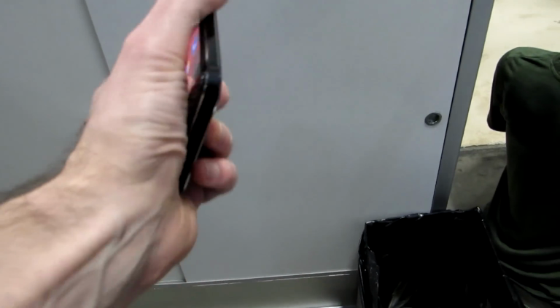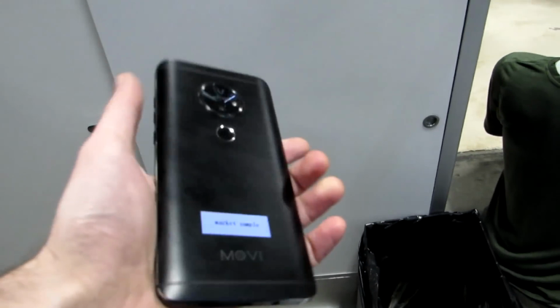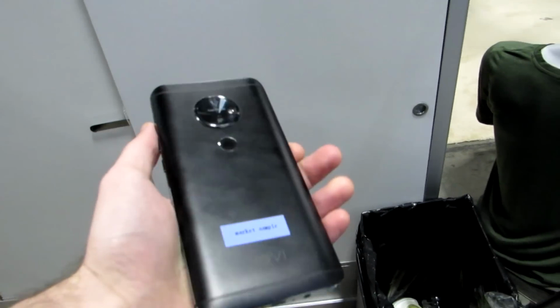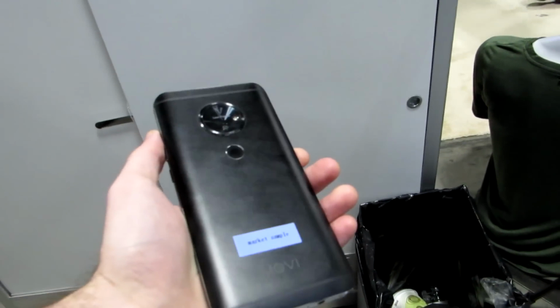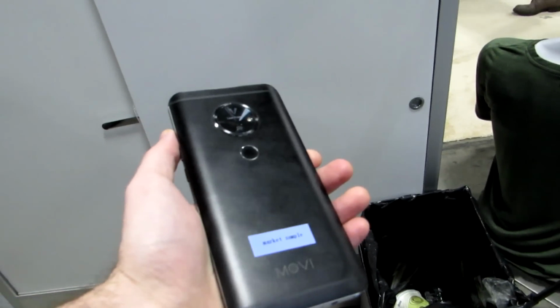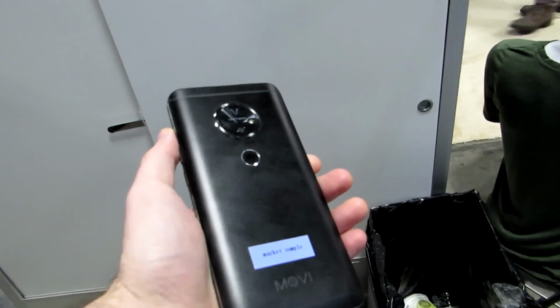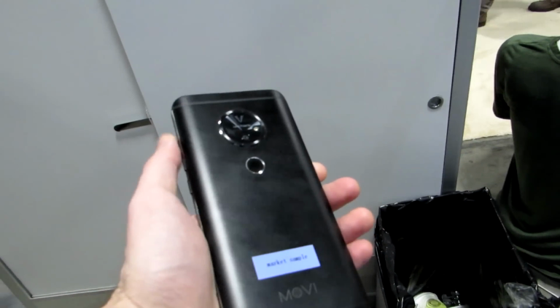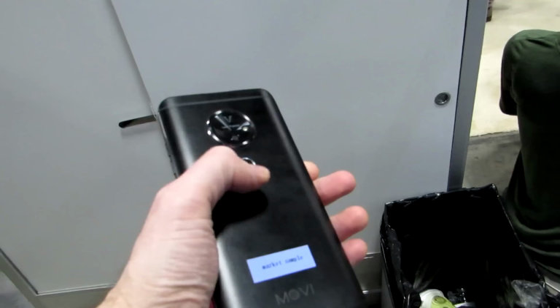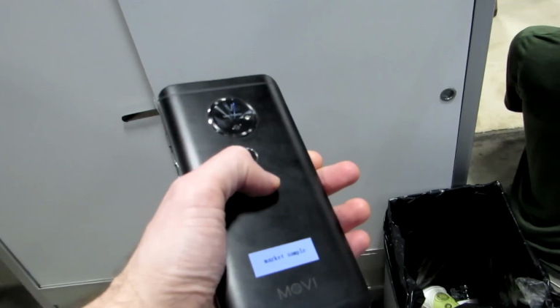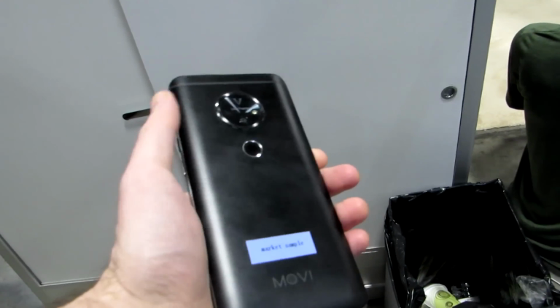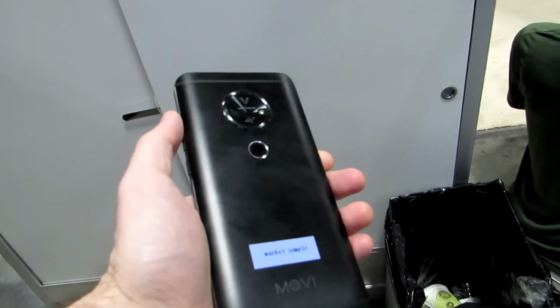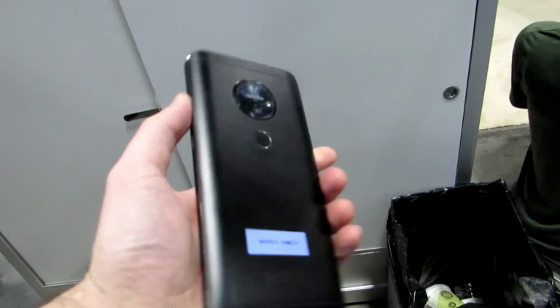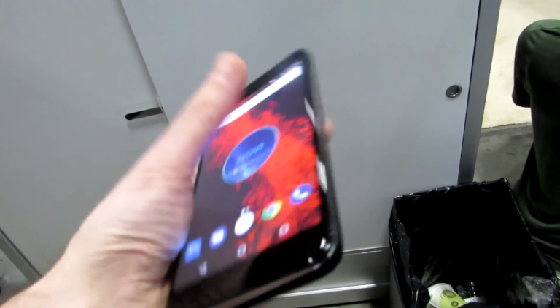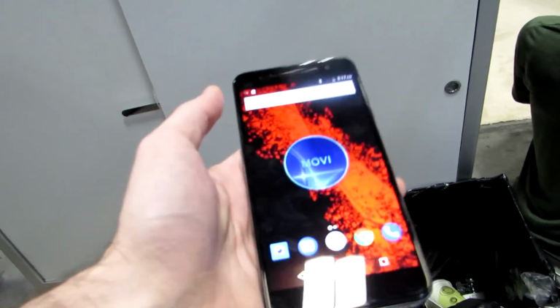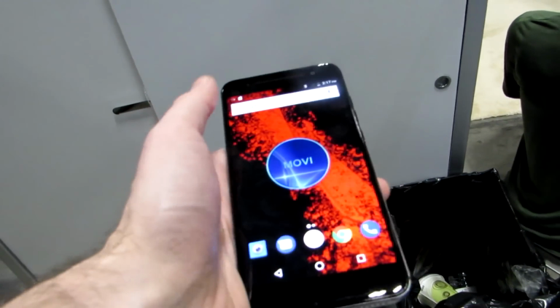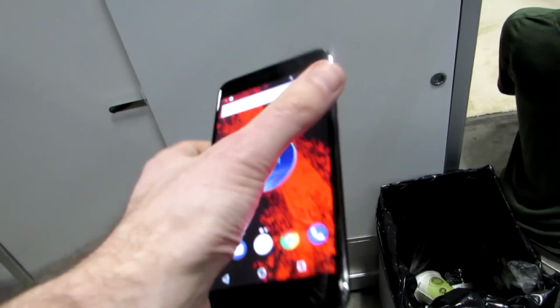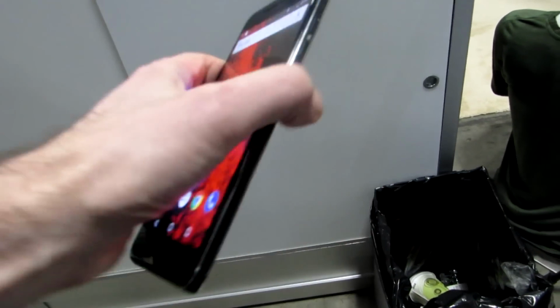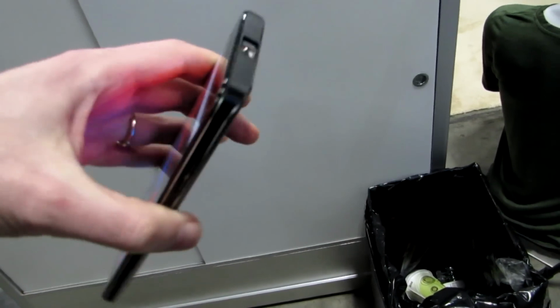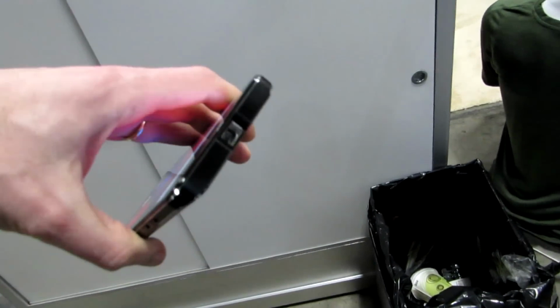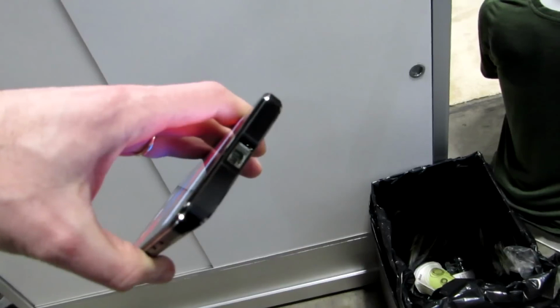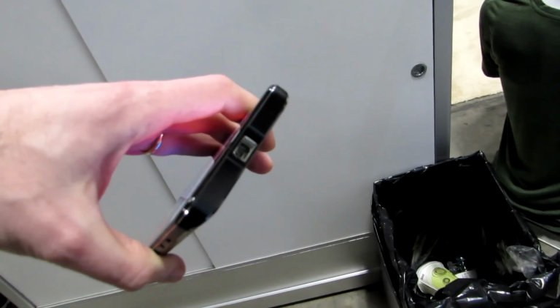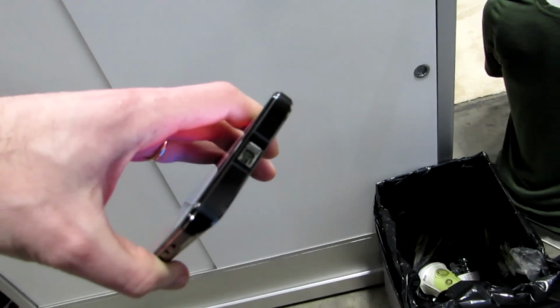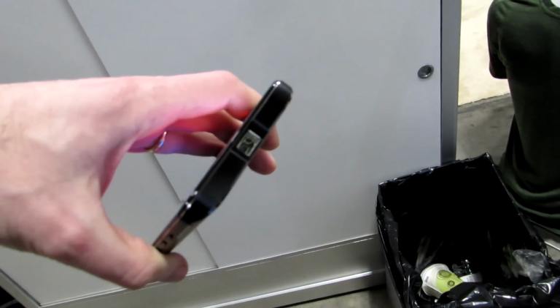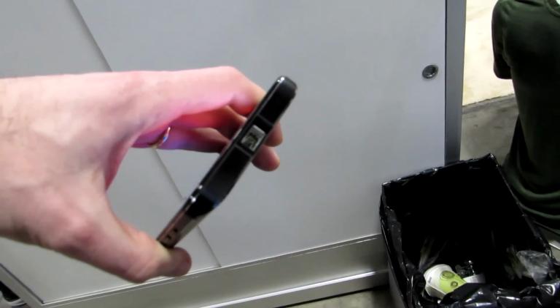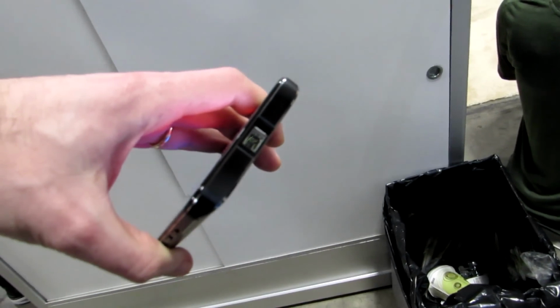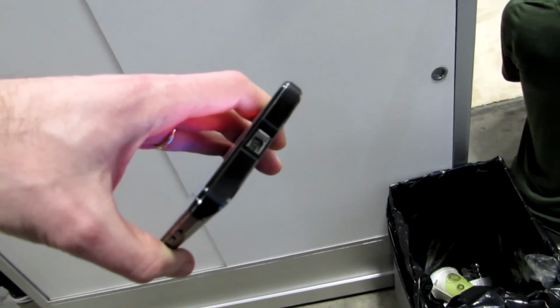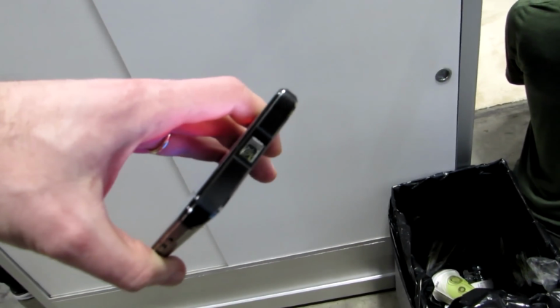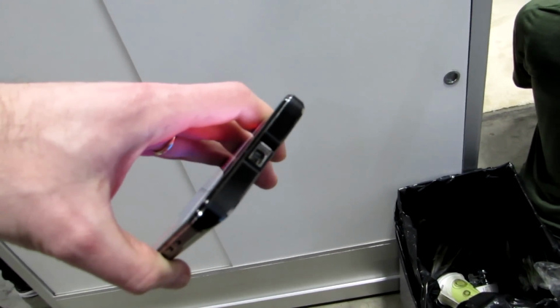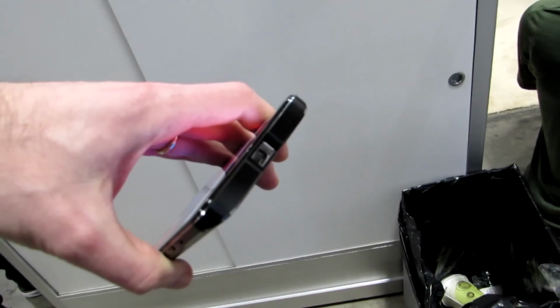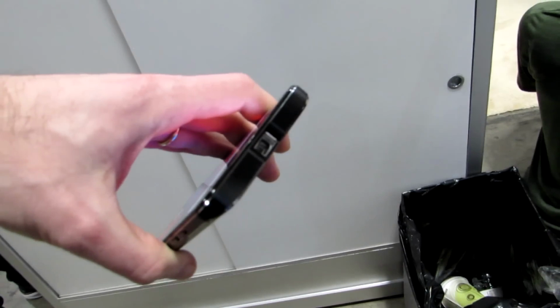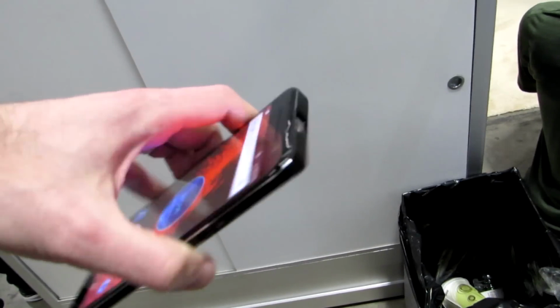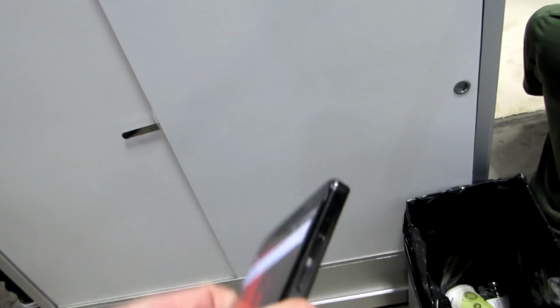Now, if you're wondering why a phone with those specs is selling for $600, even though it's got a fingerprint sensor, a decent rear camera, front camera, and everything — I'll show you. It's this little guy right here, which is a projector.